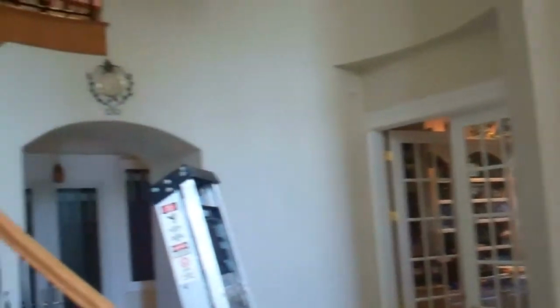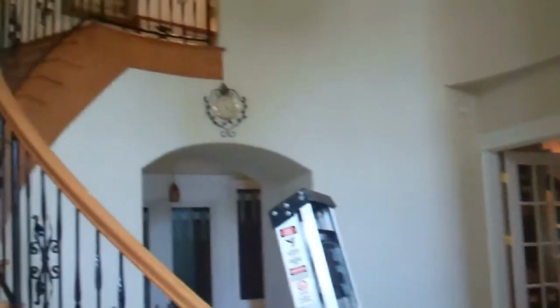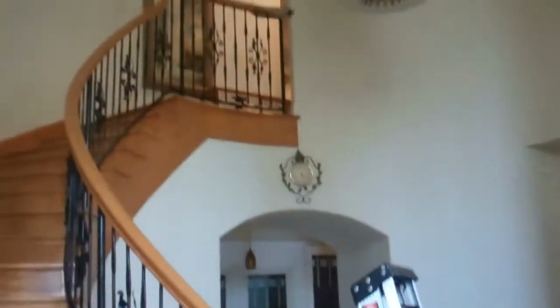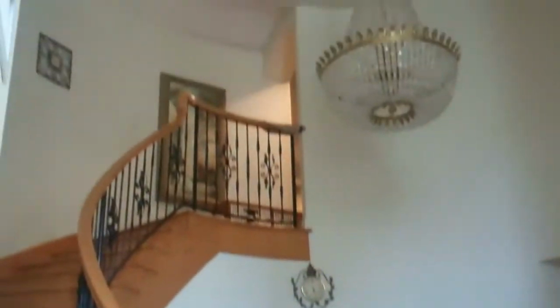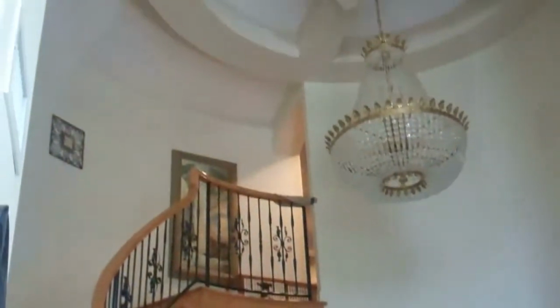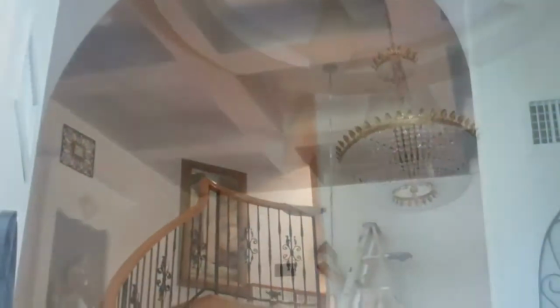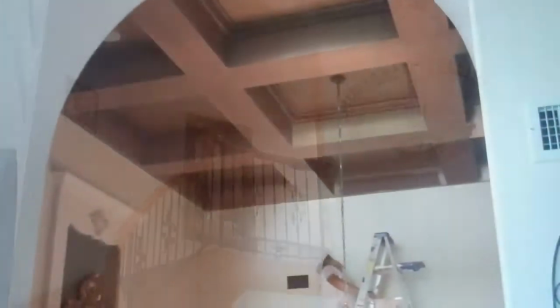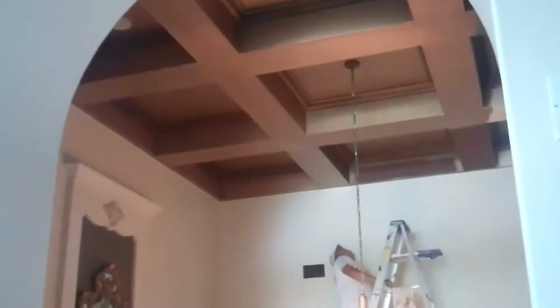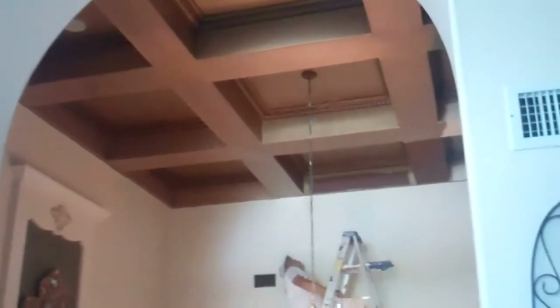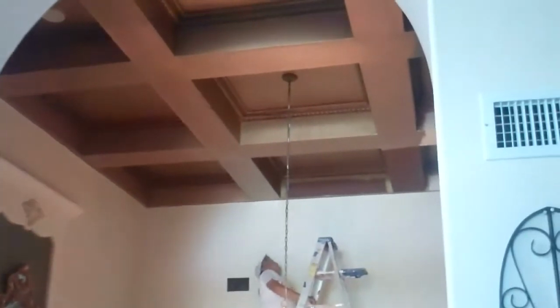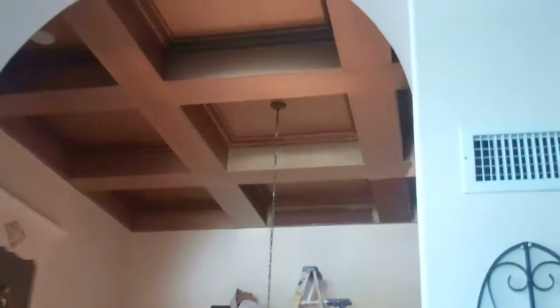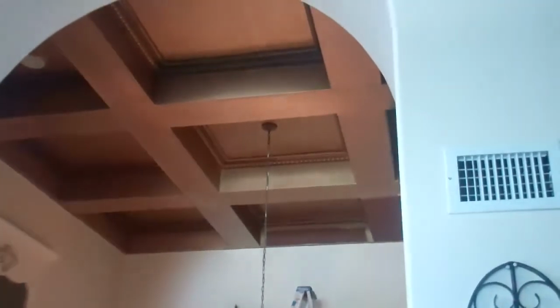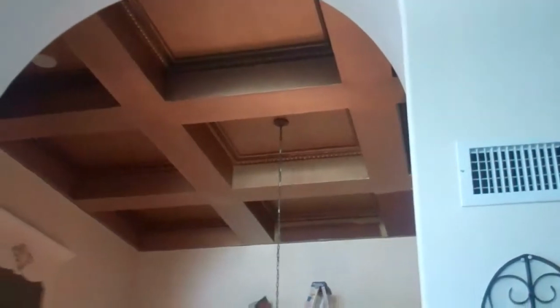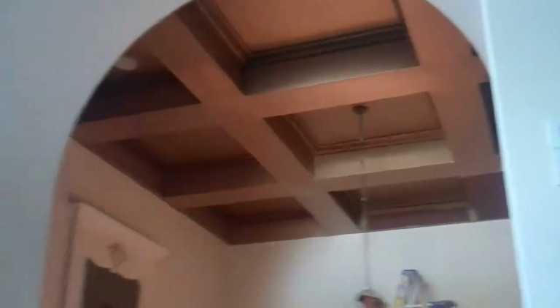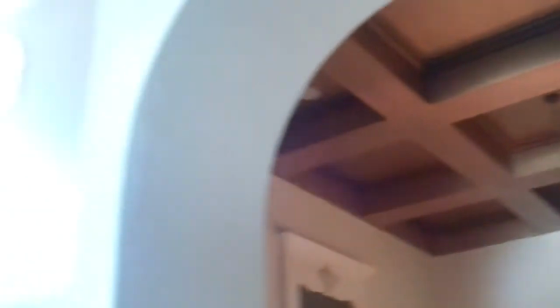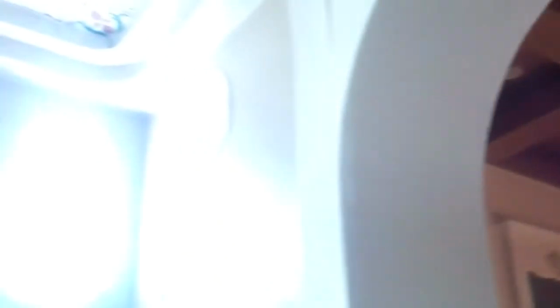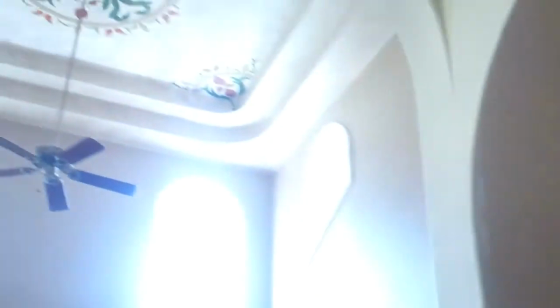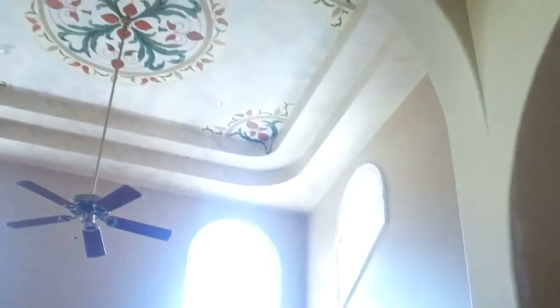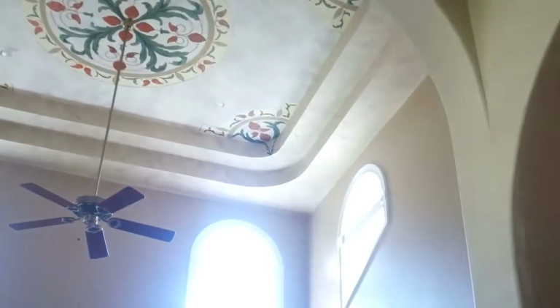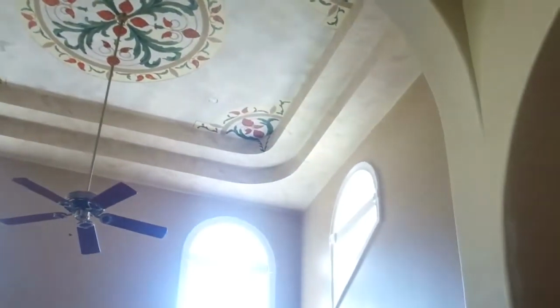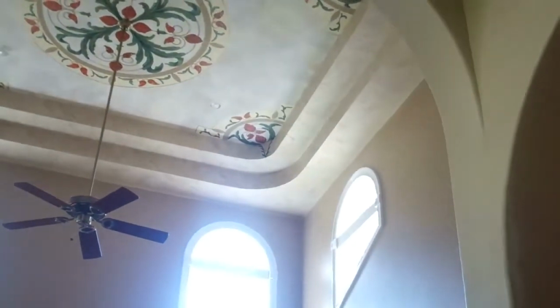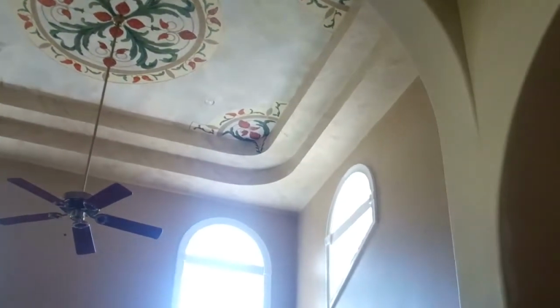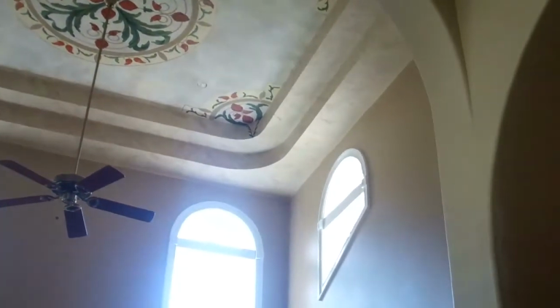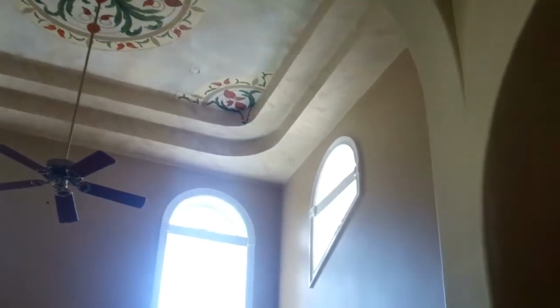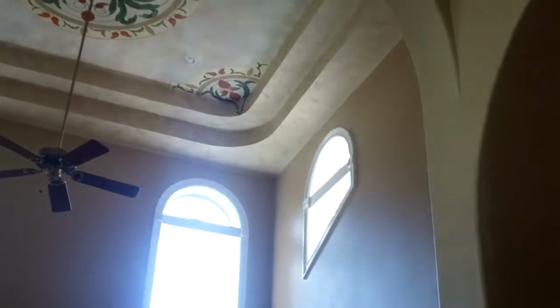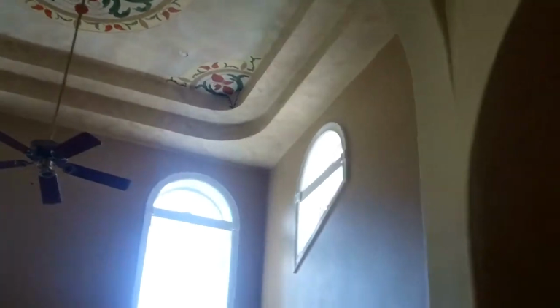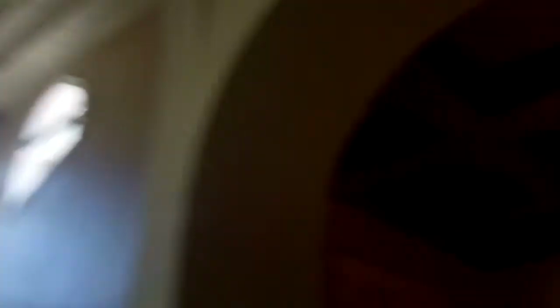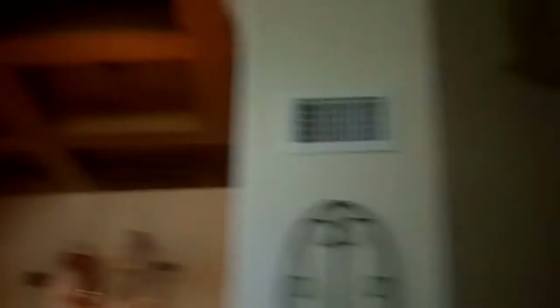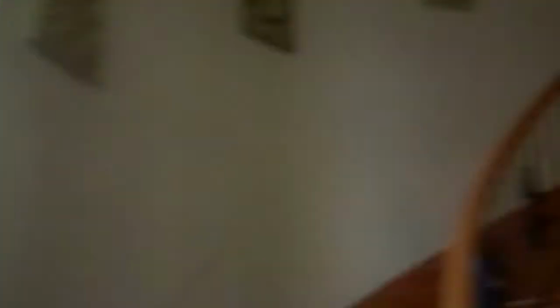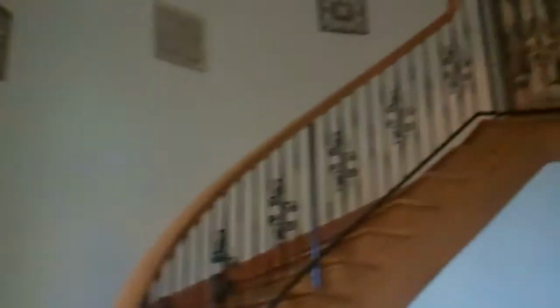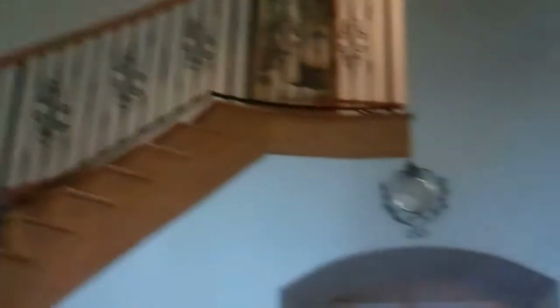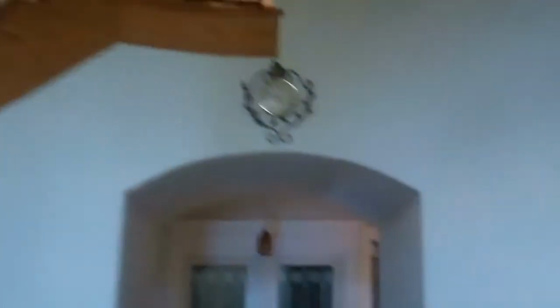This is the first phase of the project — finishing the gold. Crown molding is up. Stairways done.